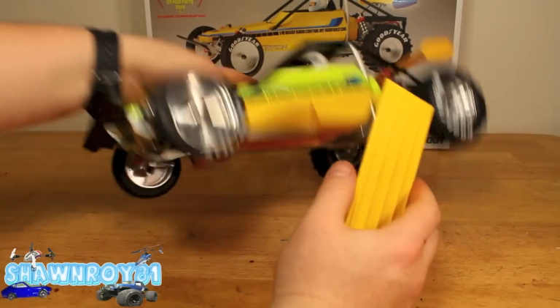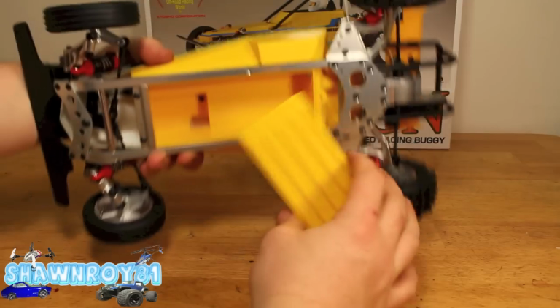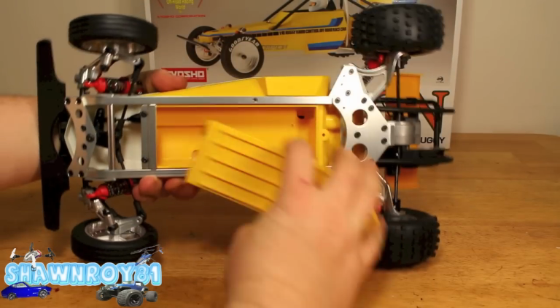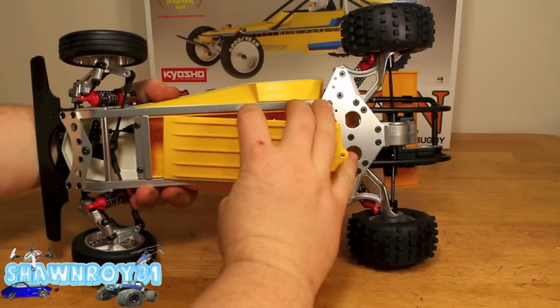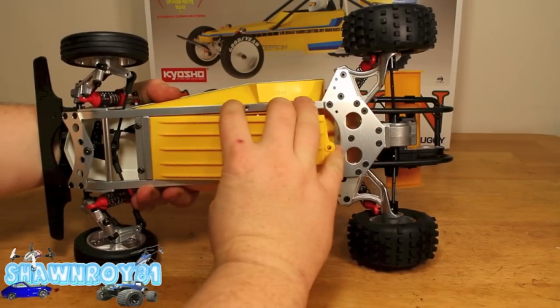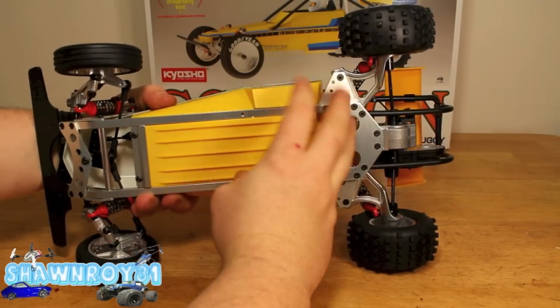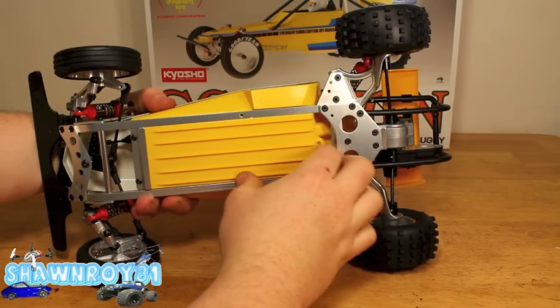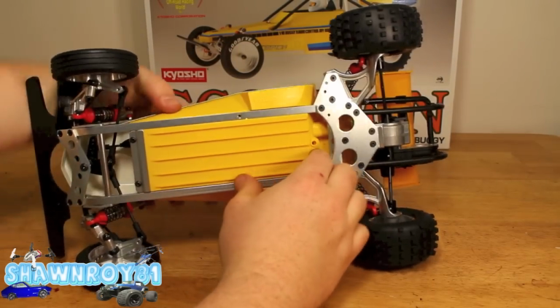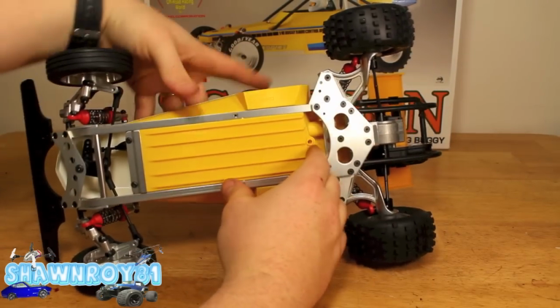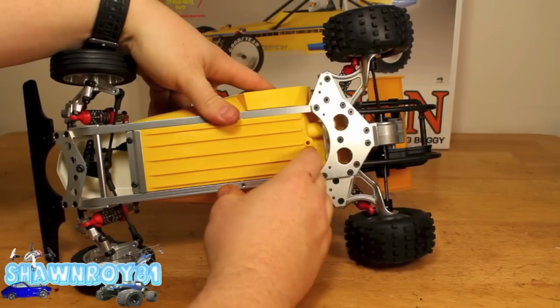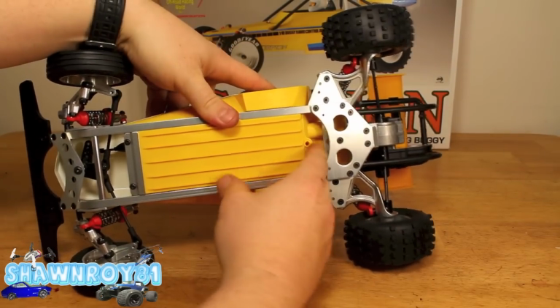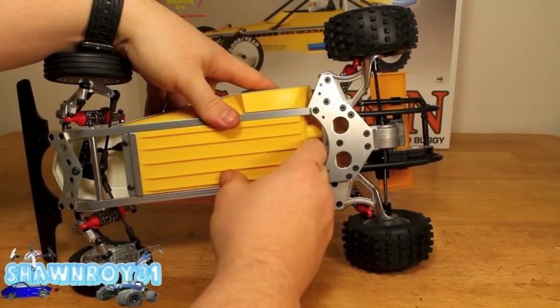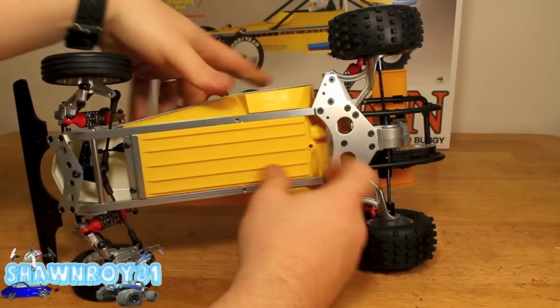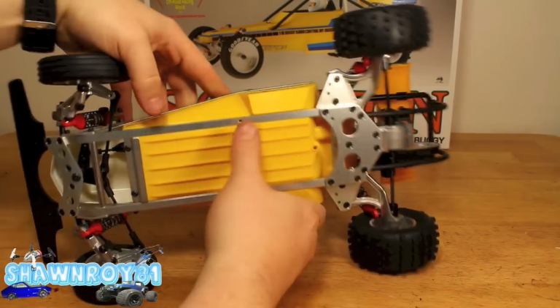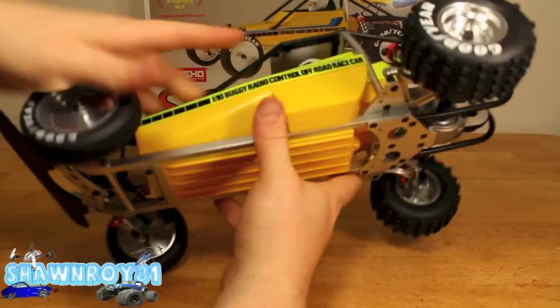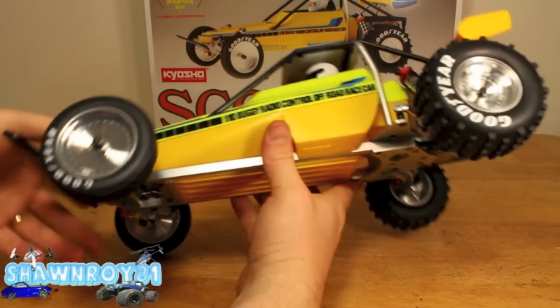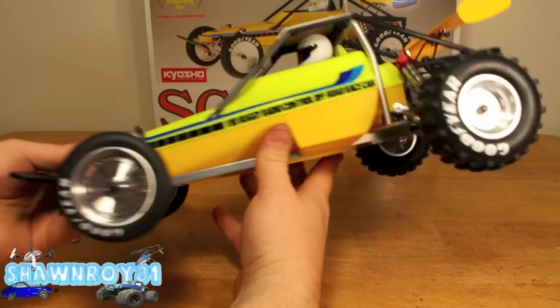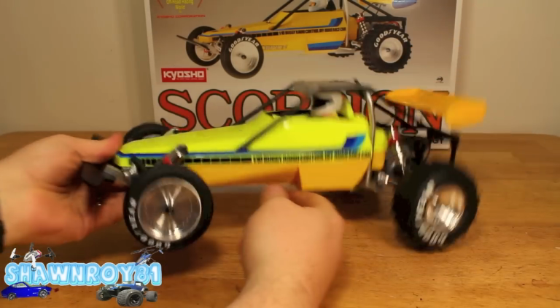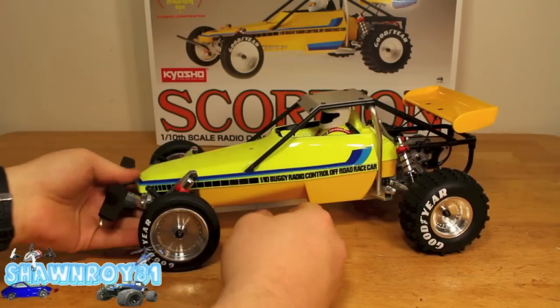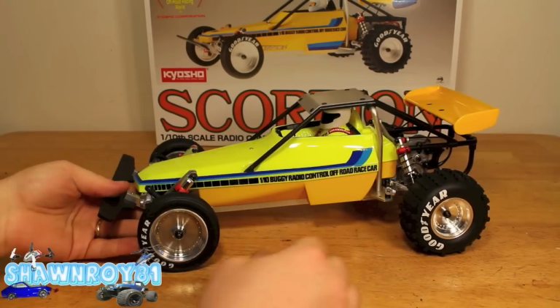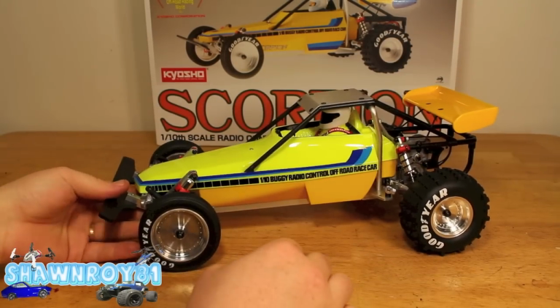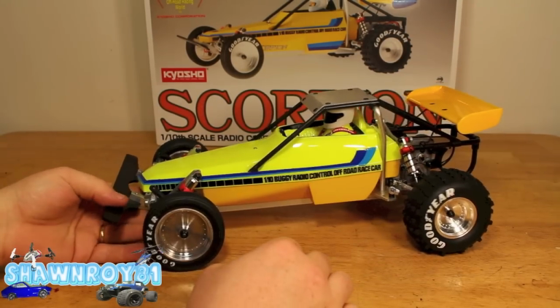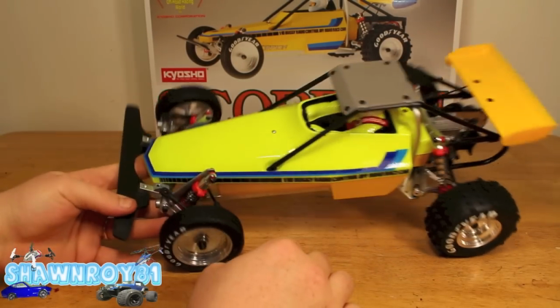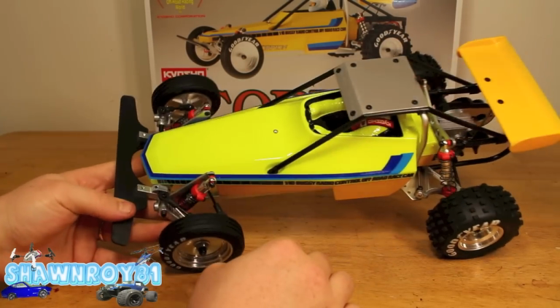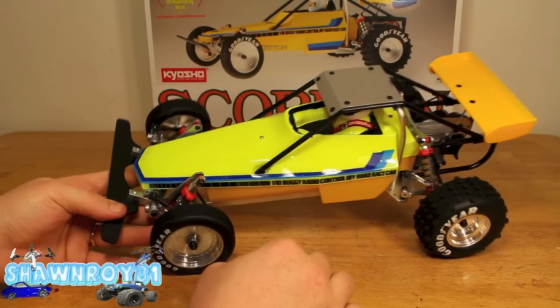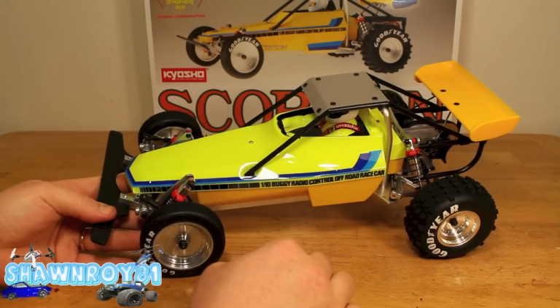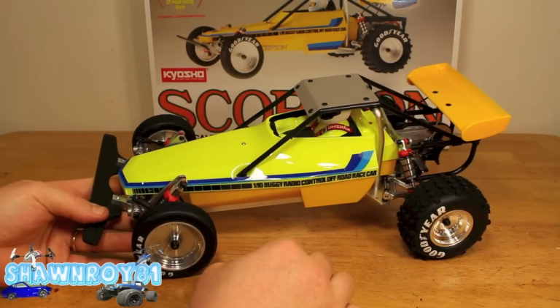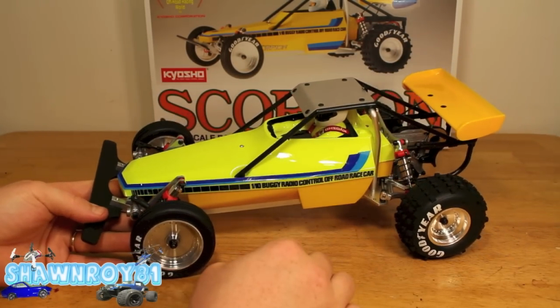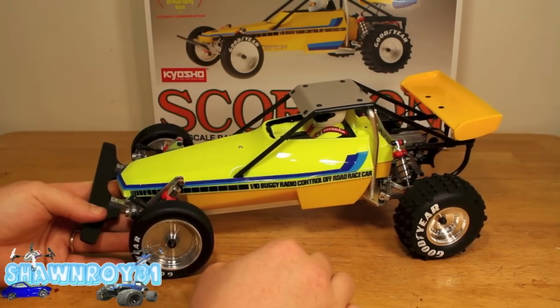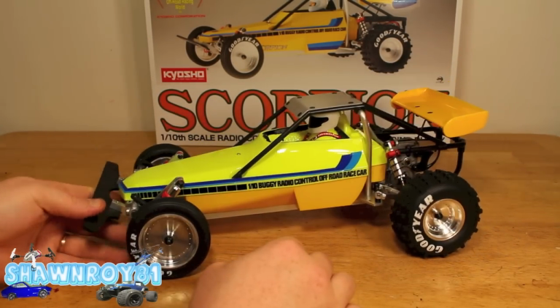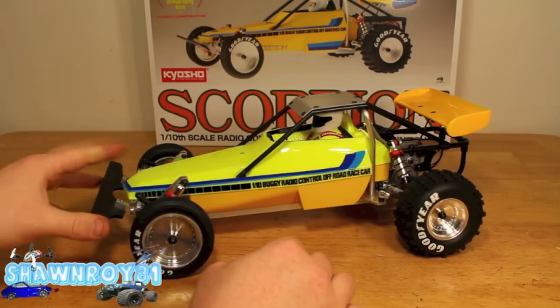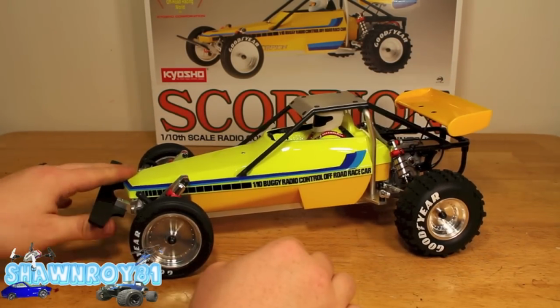Here is the battery tray cover — the battery is going to go underneath there, and there should be a body clip and retainer underneath. I haven't put that in yet because I'm spraying the tub, so I'll put that in after.